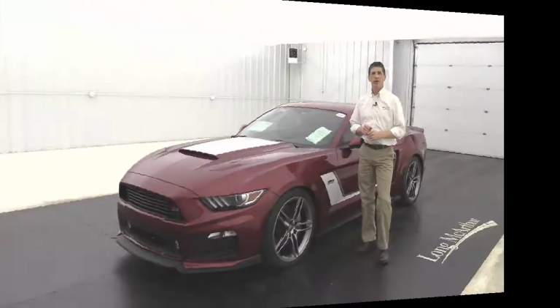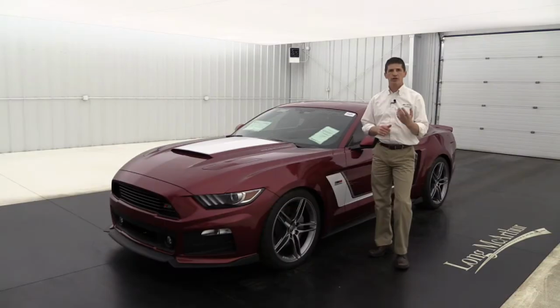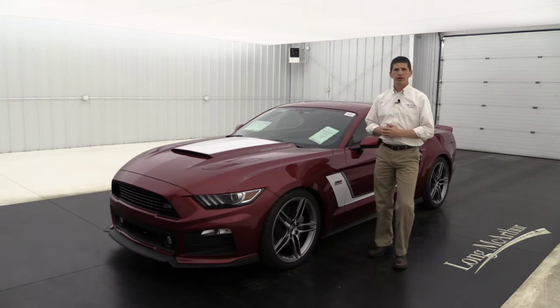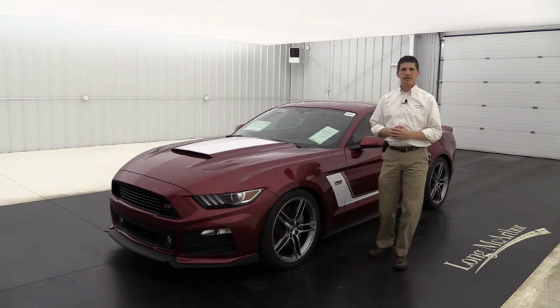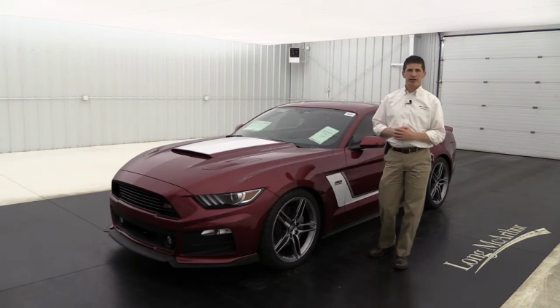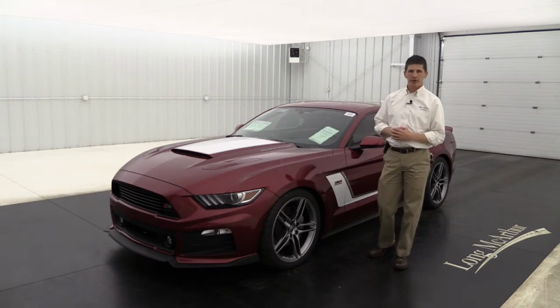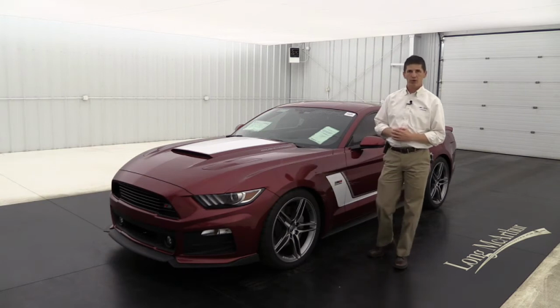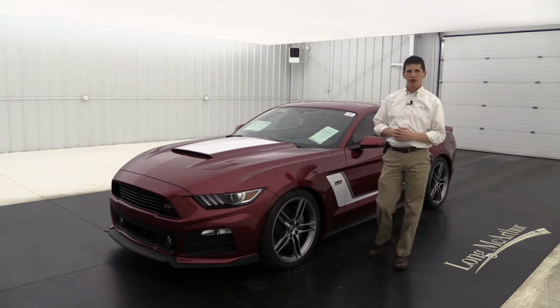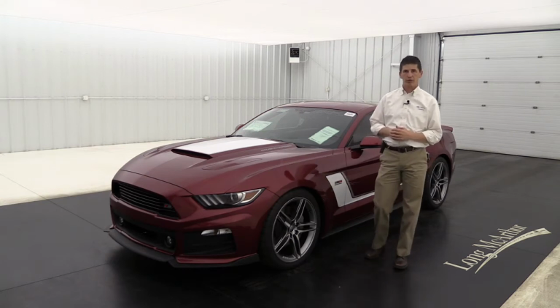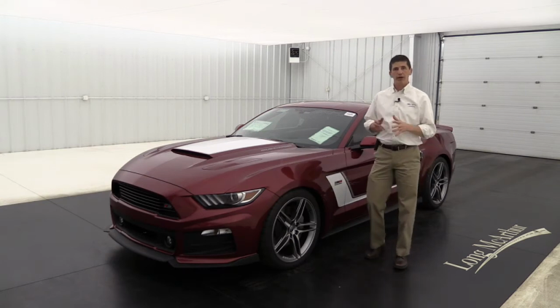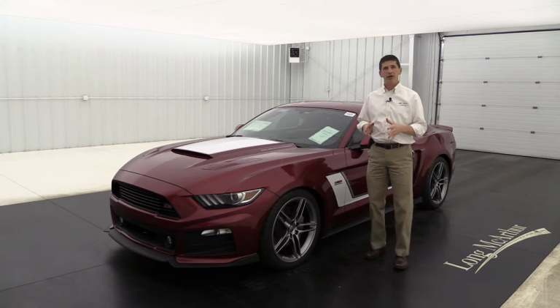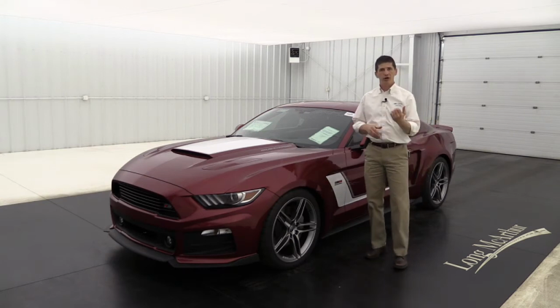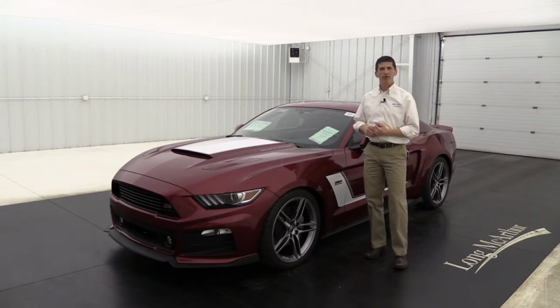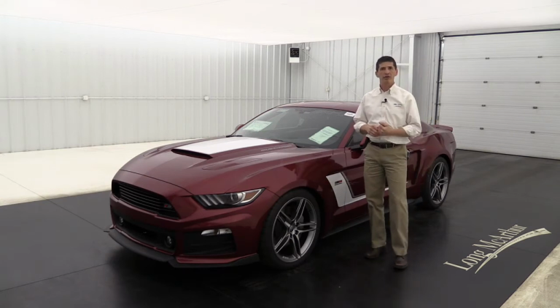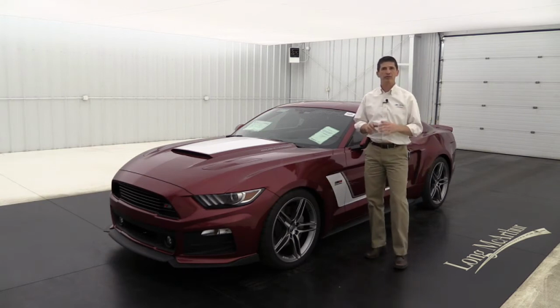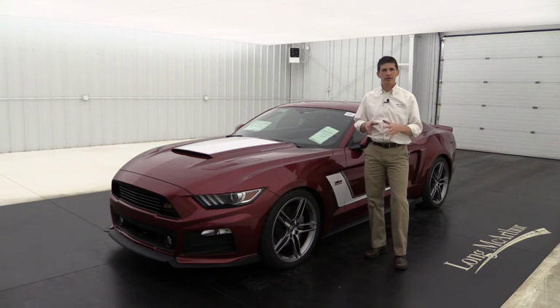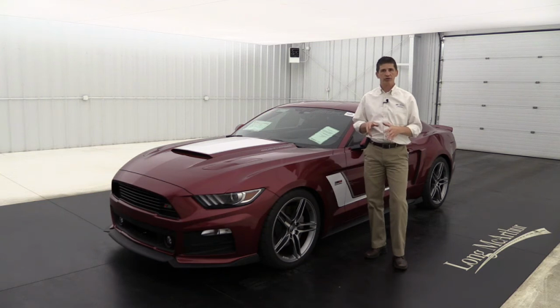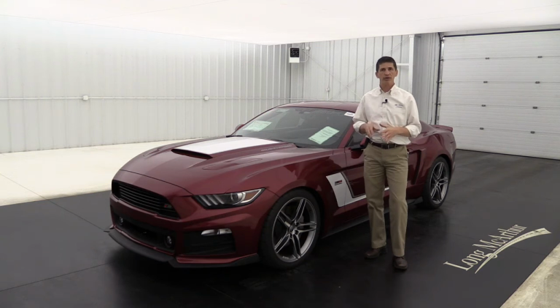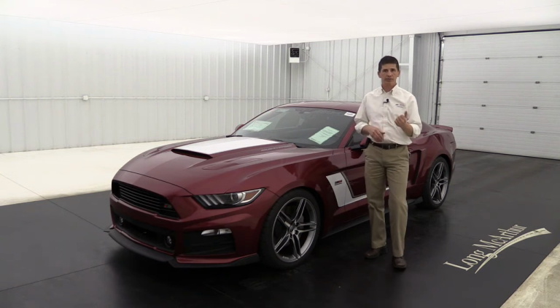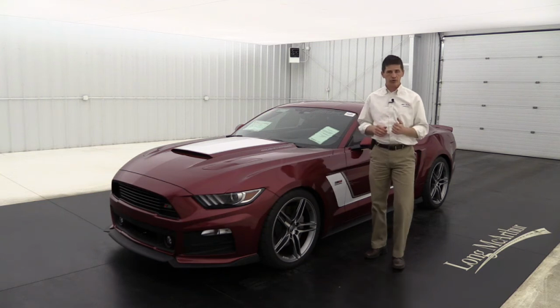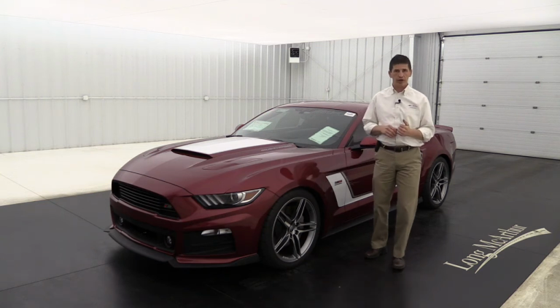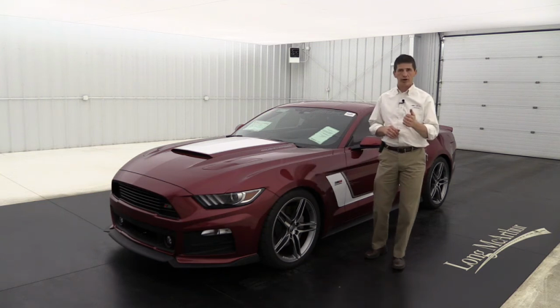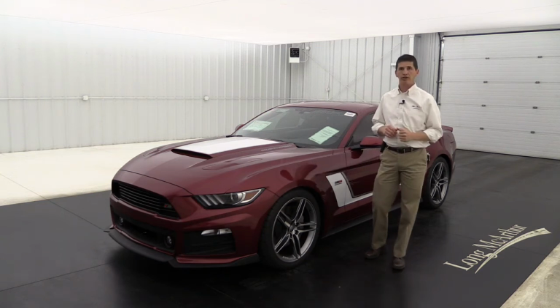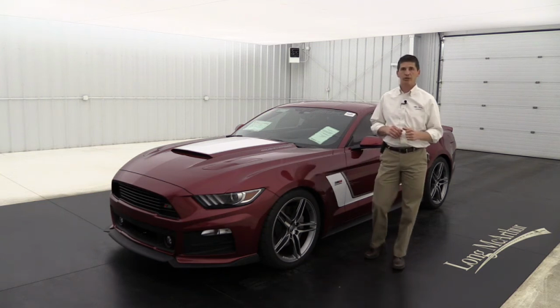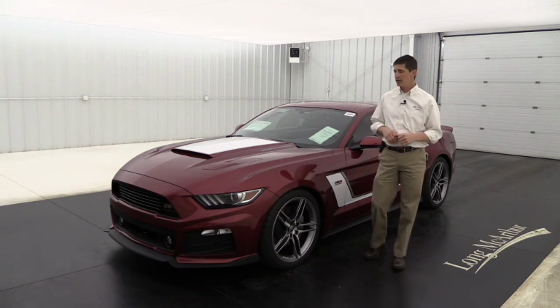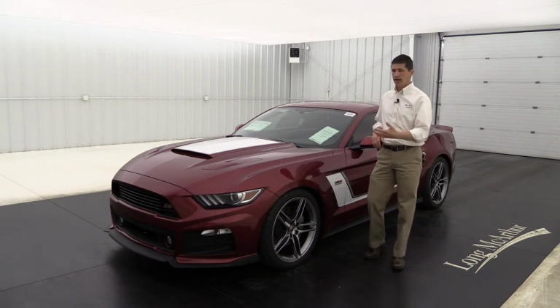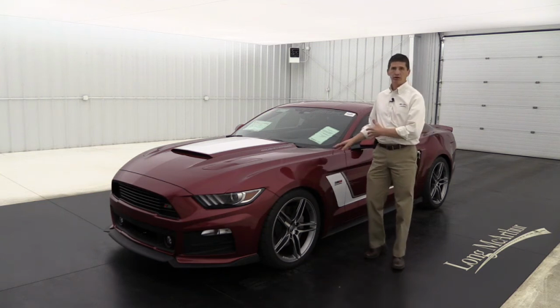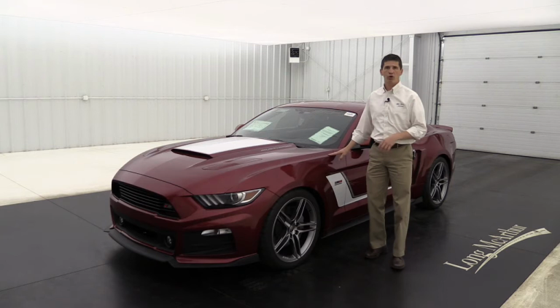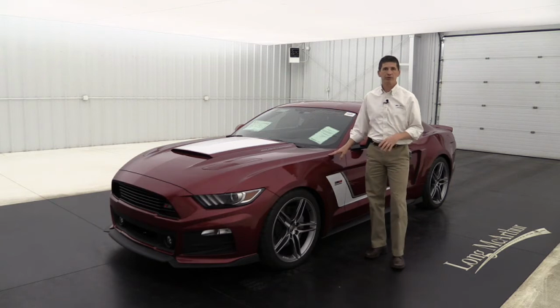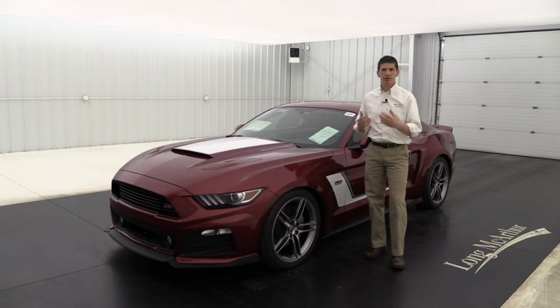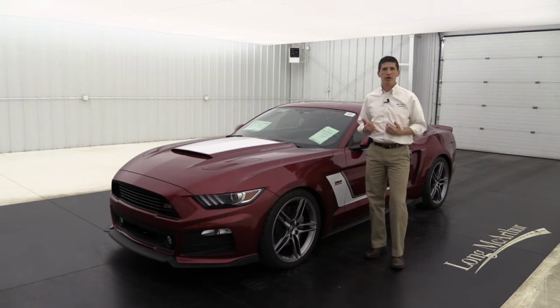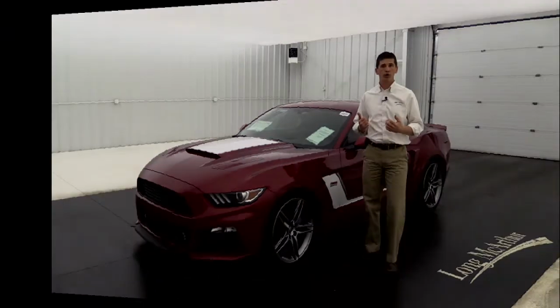So let's take a look at the 2017 Ford Mustang Roush Stage 3. This video is hopefully an informational video. I'm going to go over the standard equipment as well as some optional equipment you can get on your Roush Stage 3, and I'll even go over some of the things that we like to order.